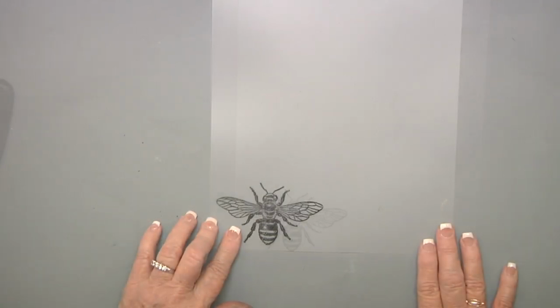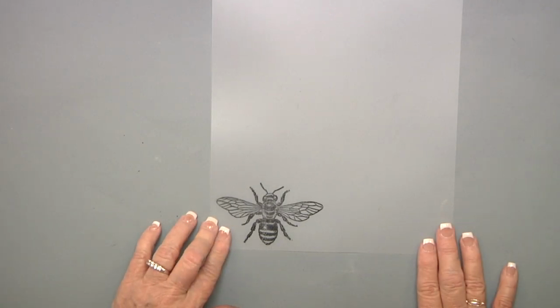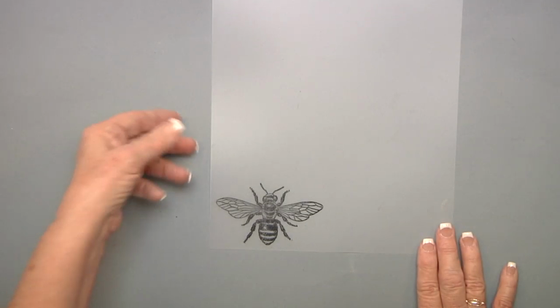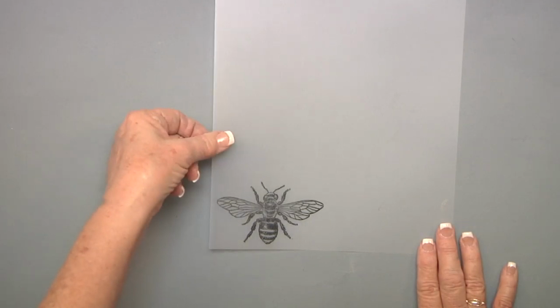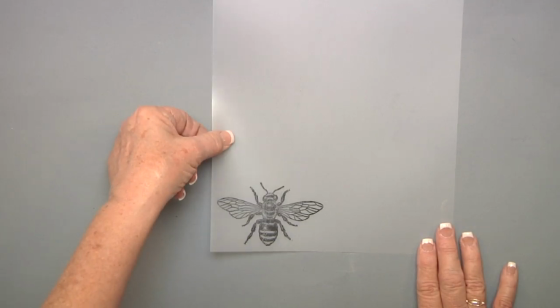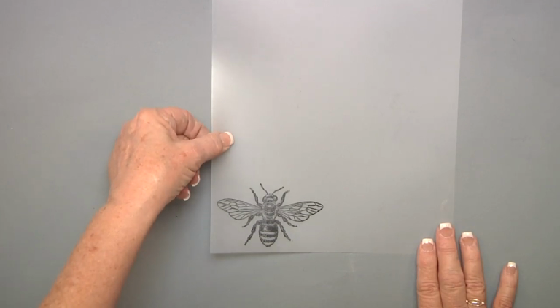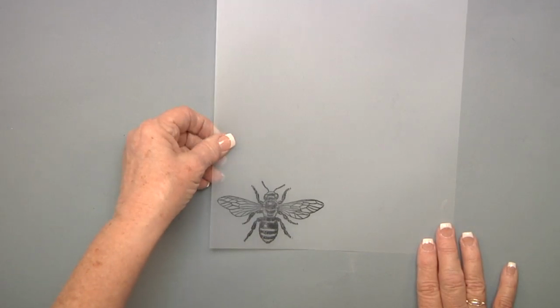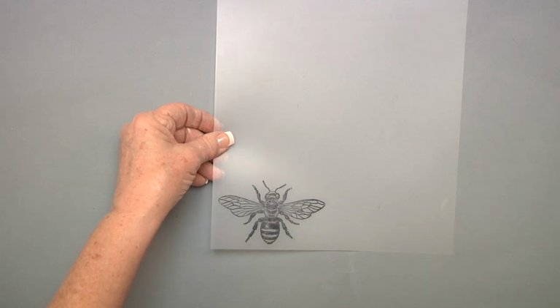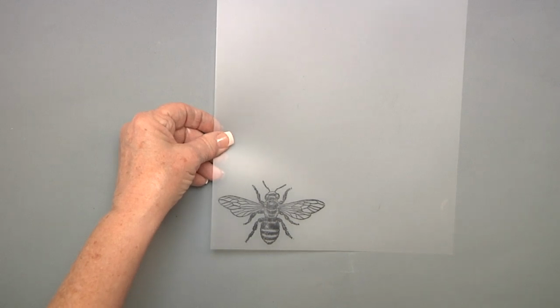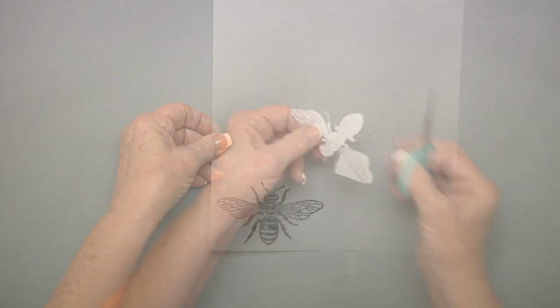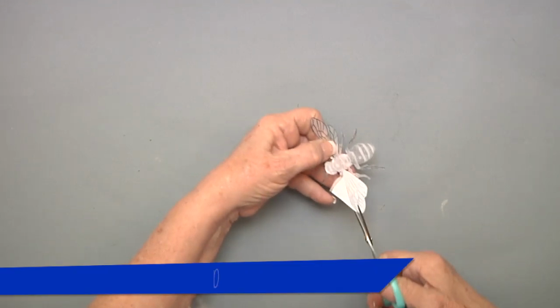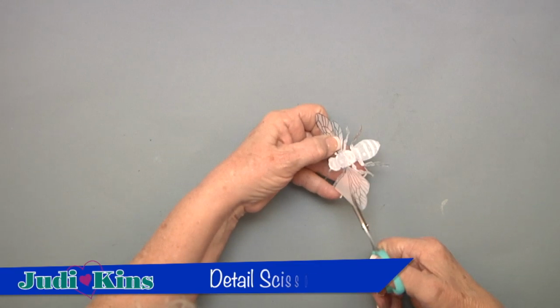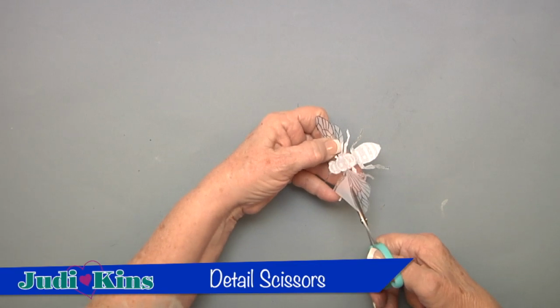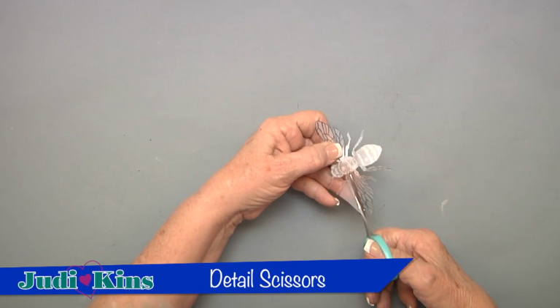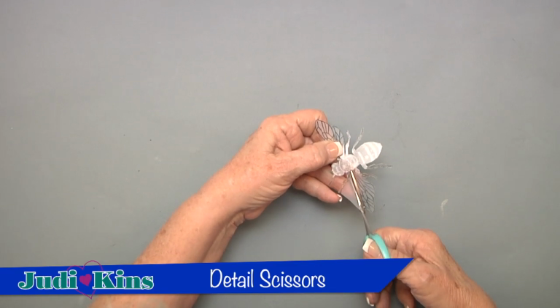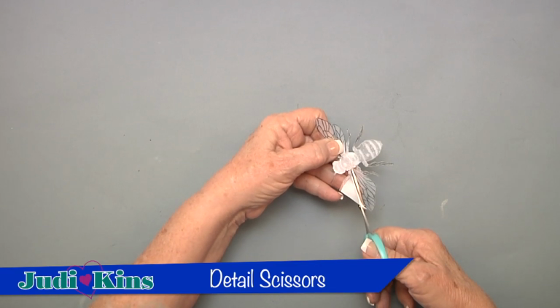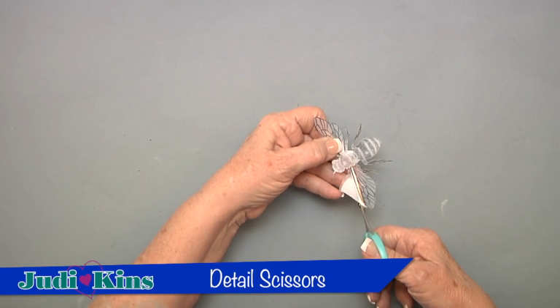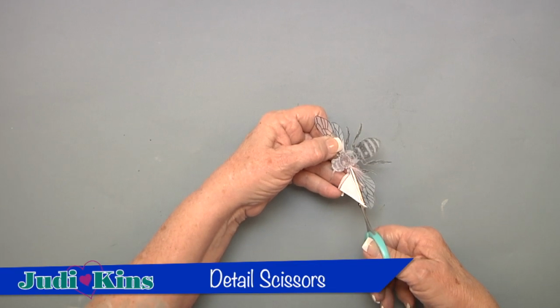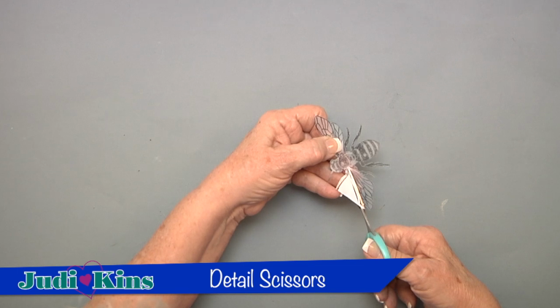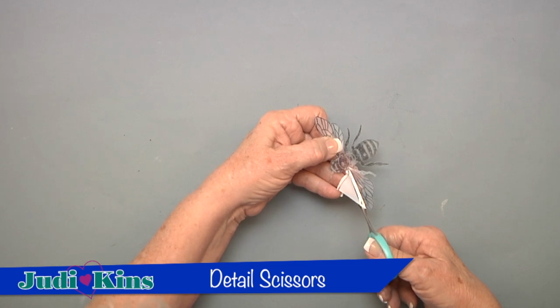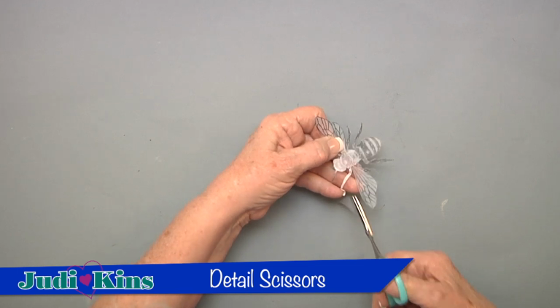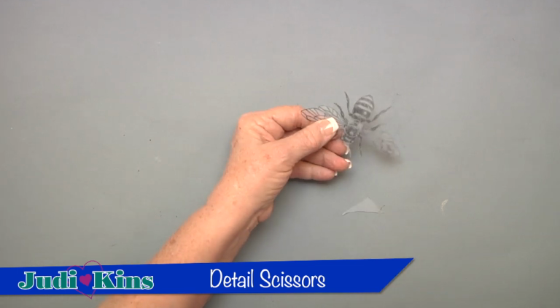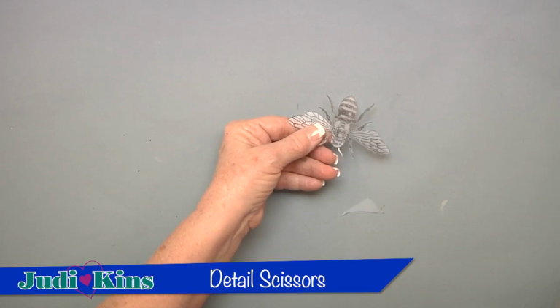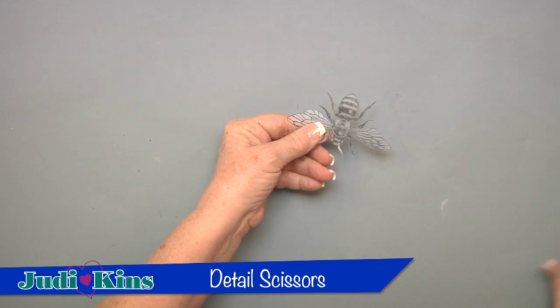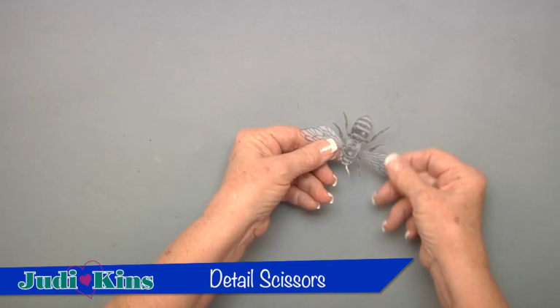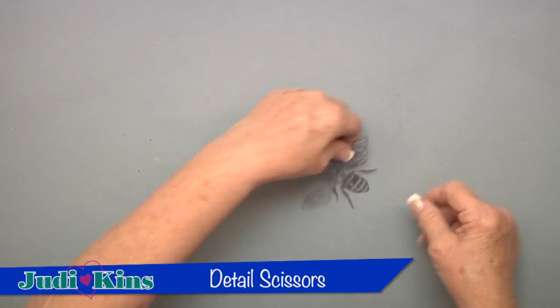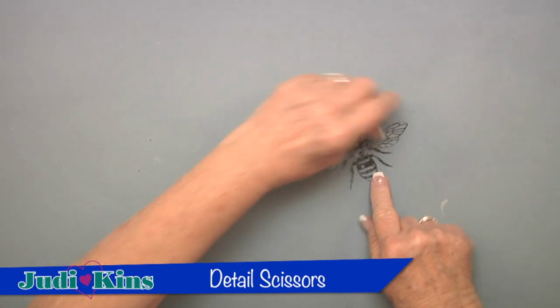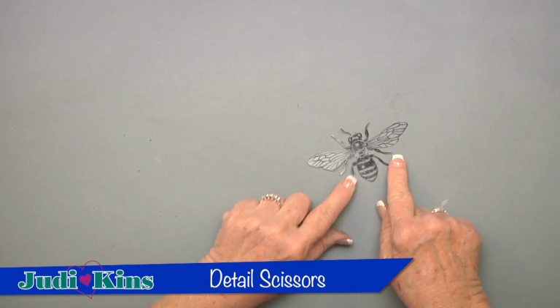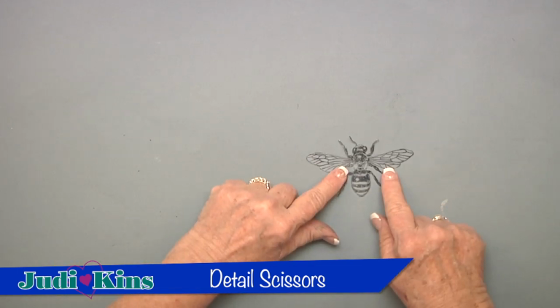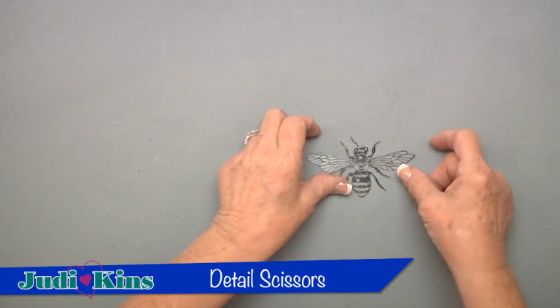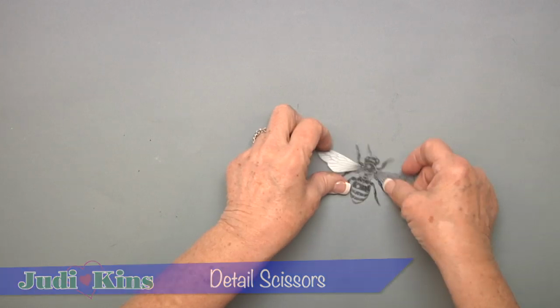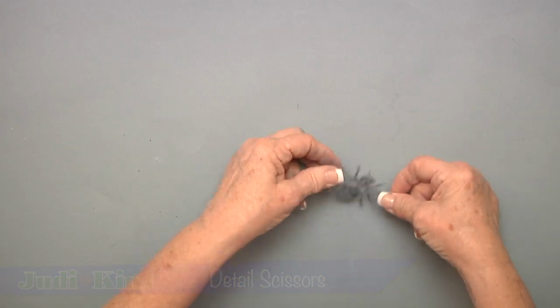I now have my bee stamped, and I need to cut it completely out. I cut close — that's up to each of you how much you're going to cut it. I've cut out all the legs and the antennas and everything.